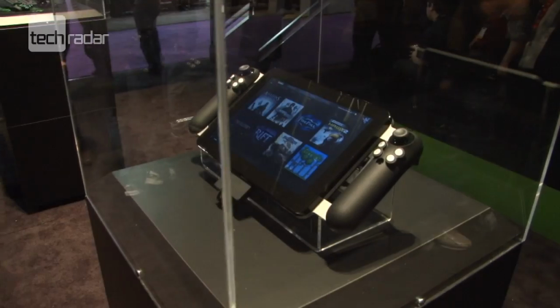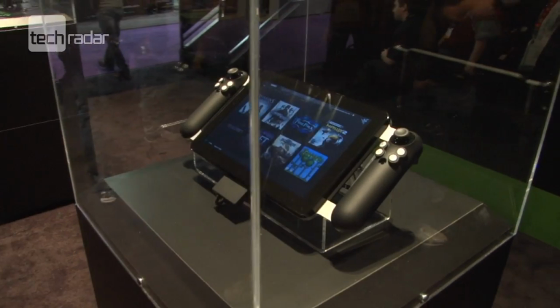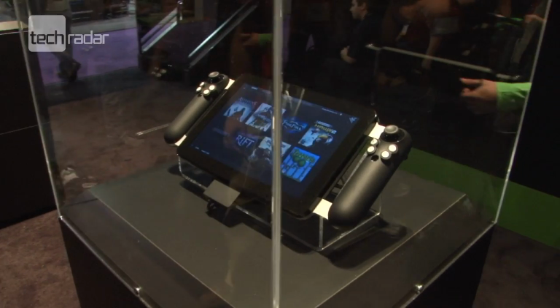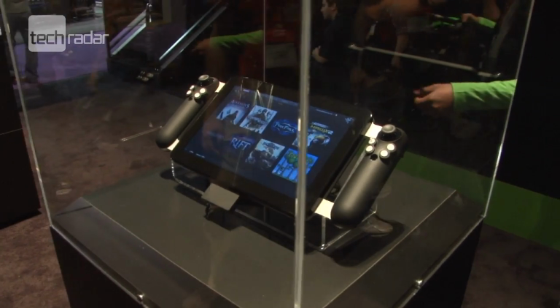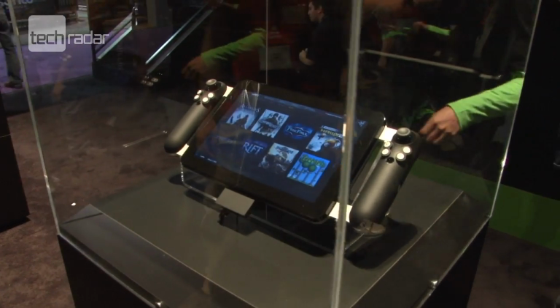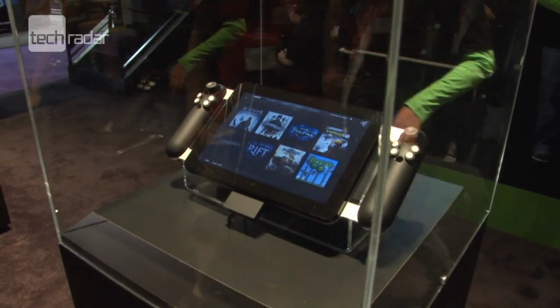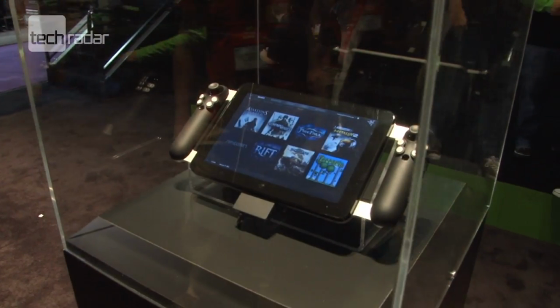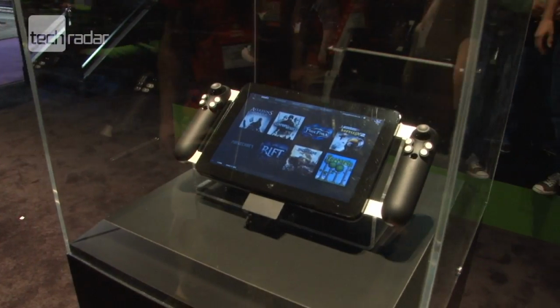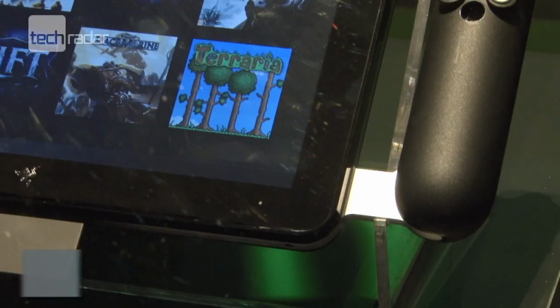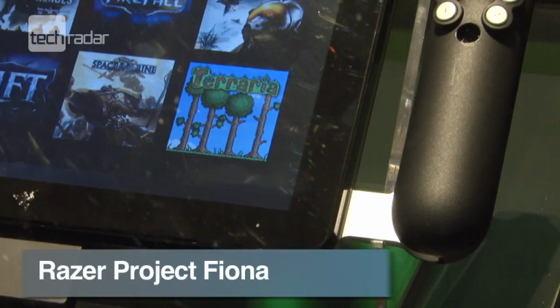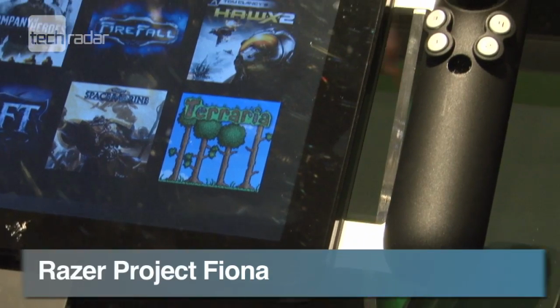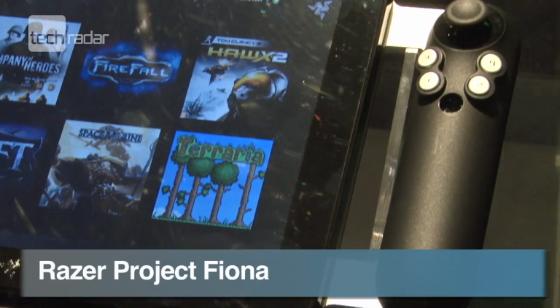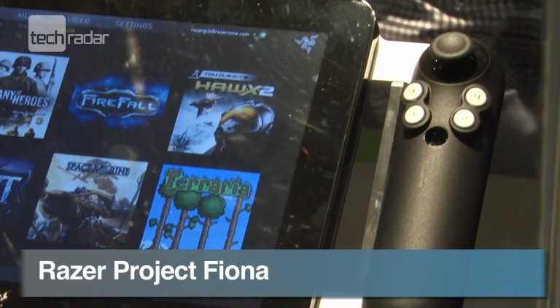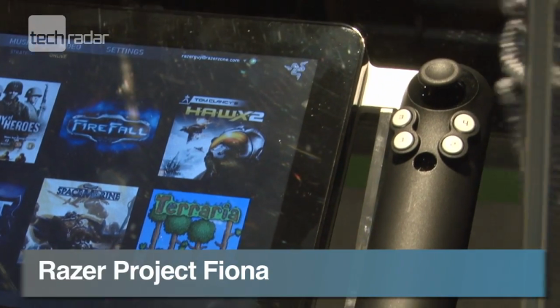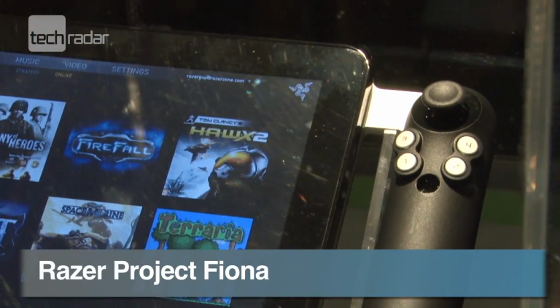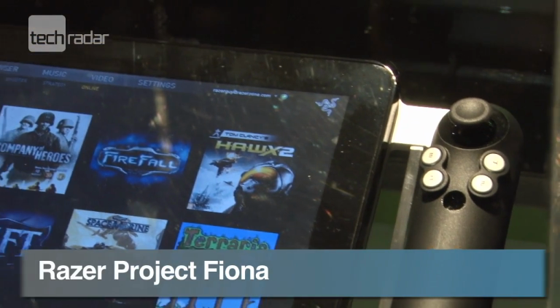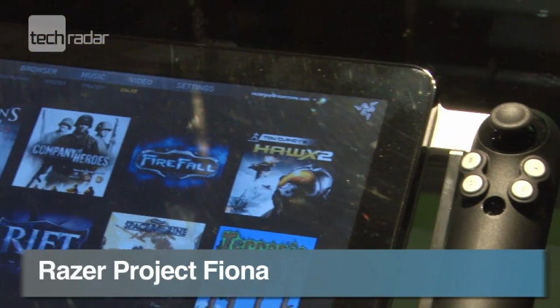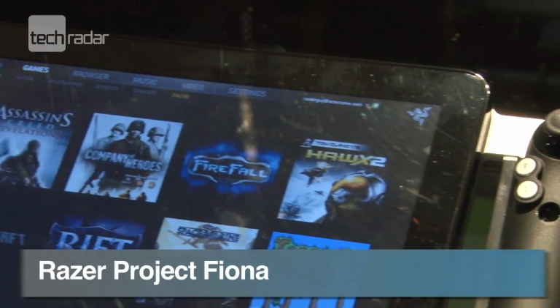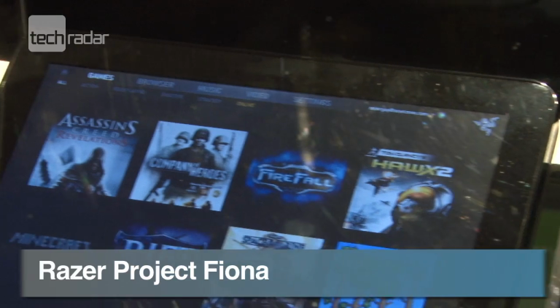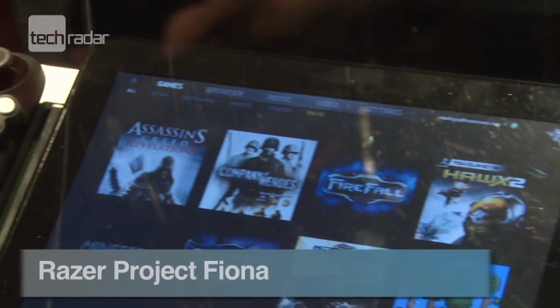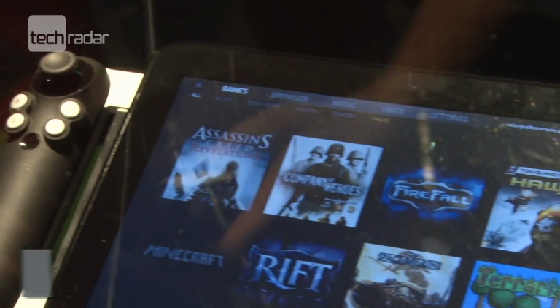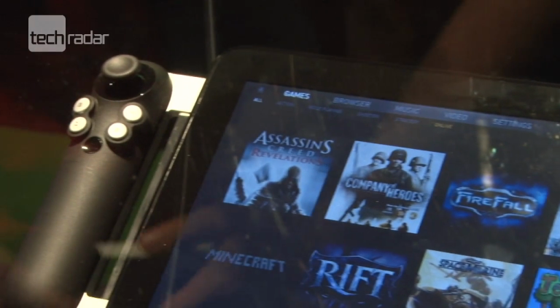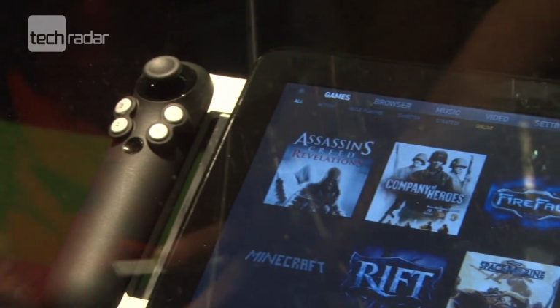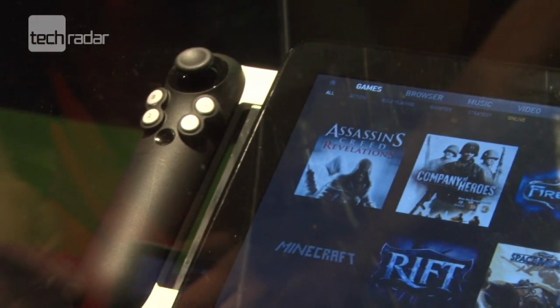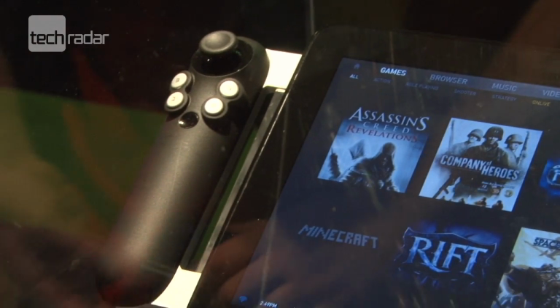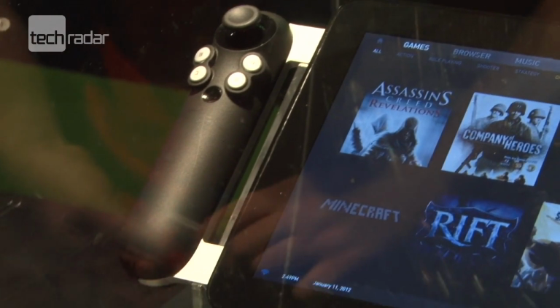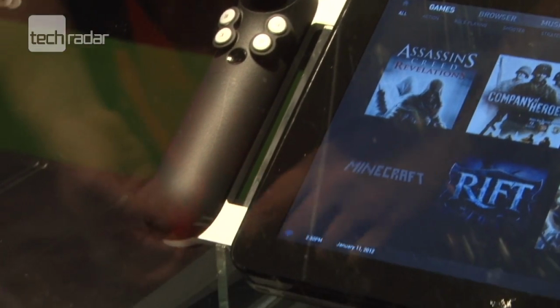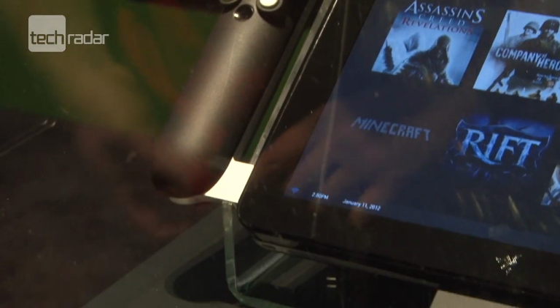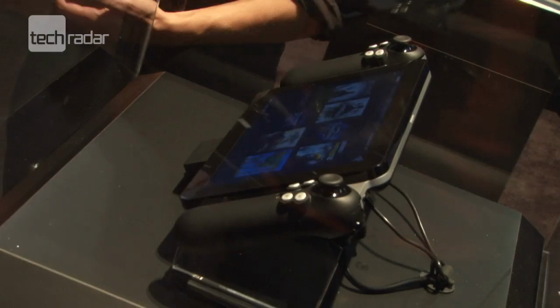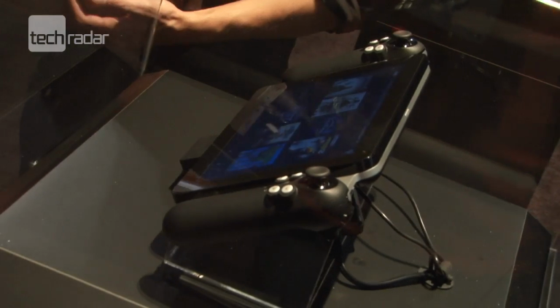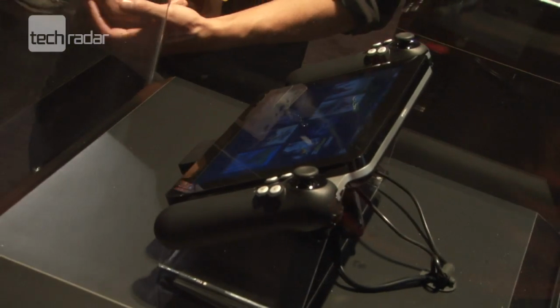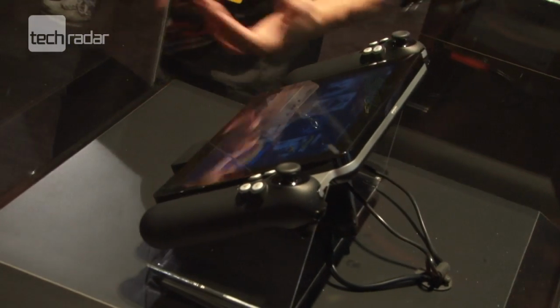It's only a concept, but Razer's Project Fiona gaming tablet certainly turned some heads at the show, even if it was caged behind a box so punters couldn't actually try the kit out for themselves.